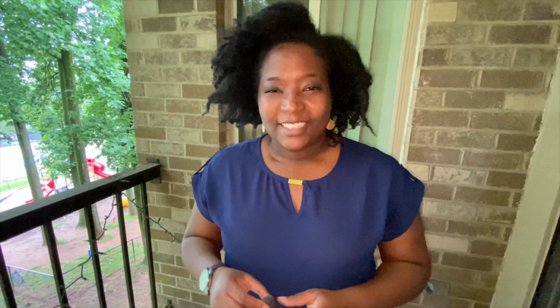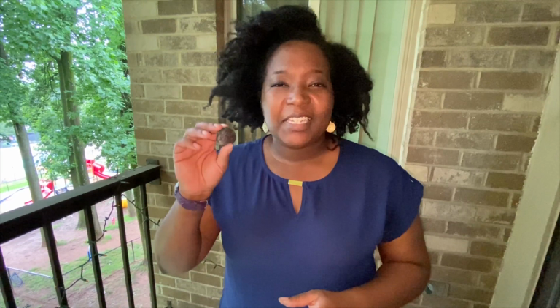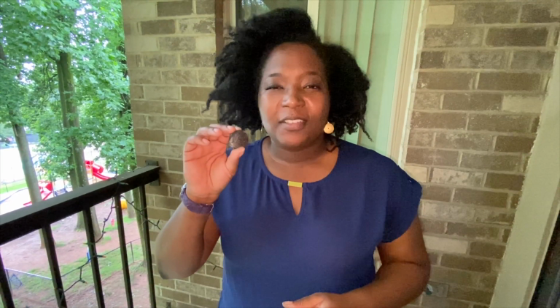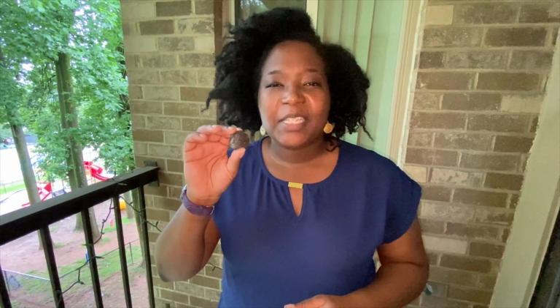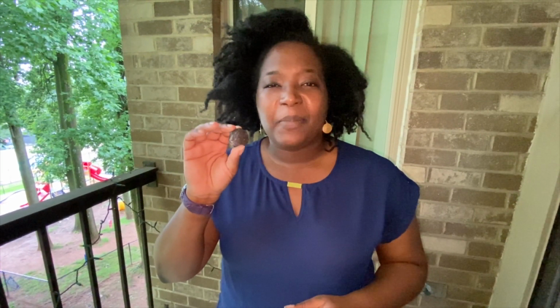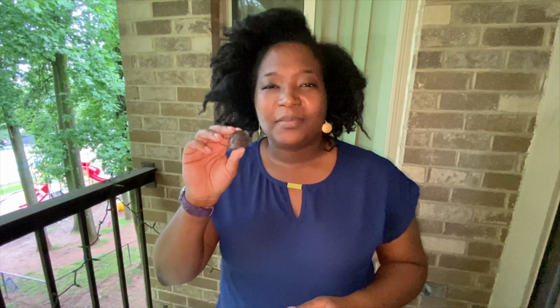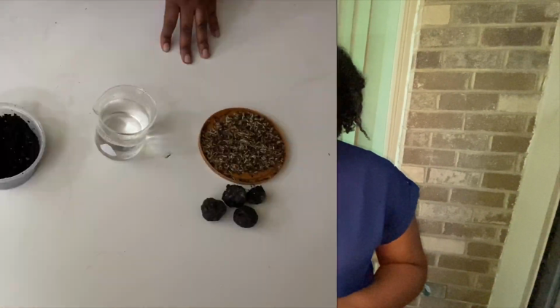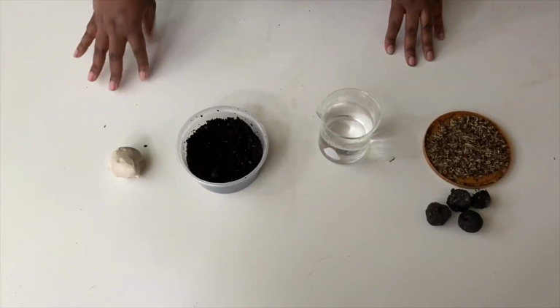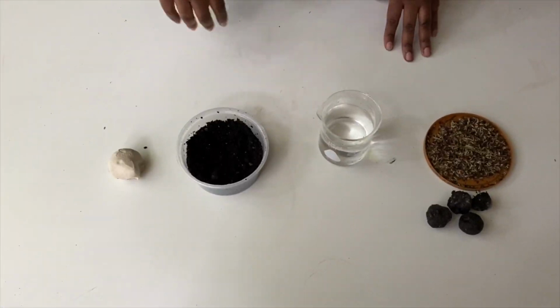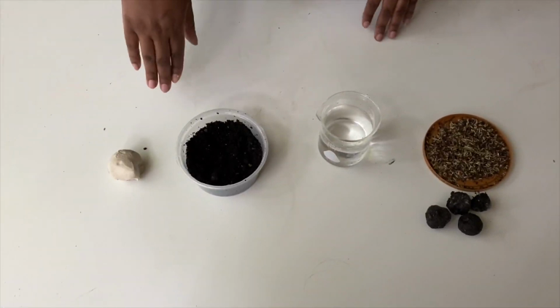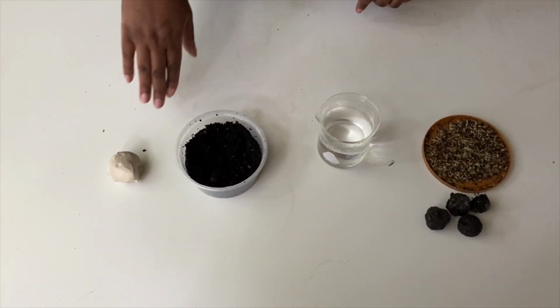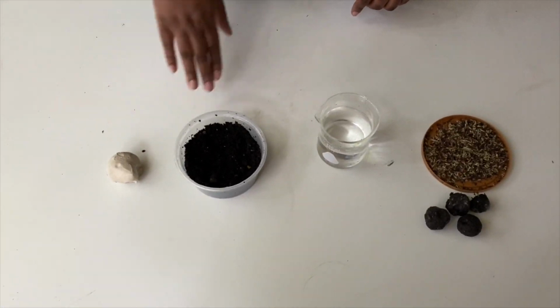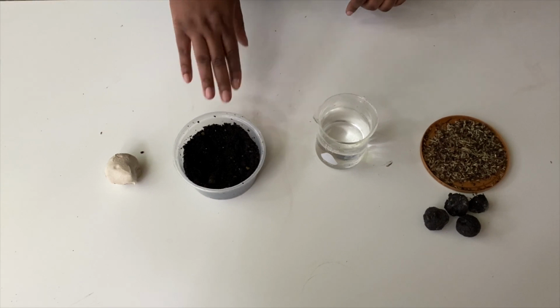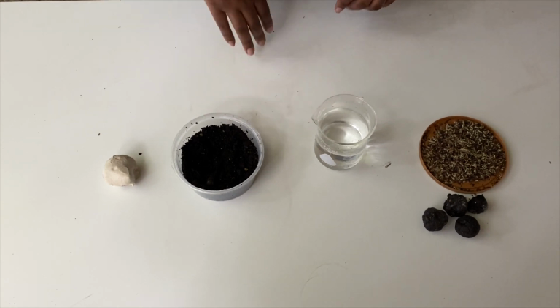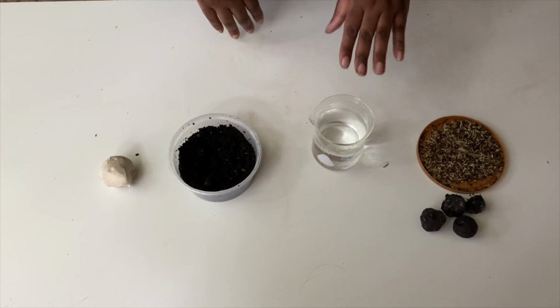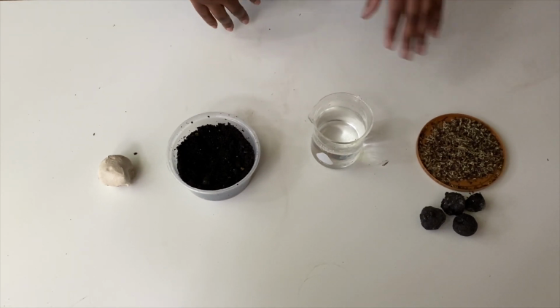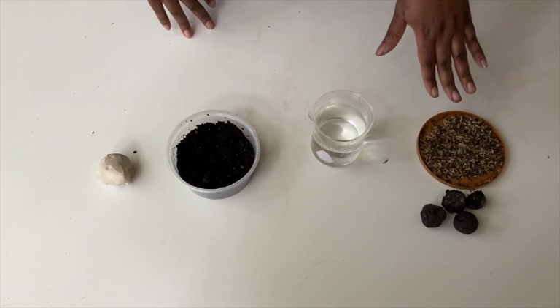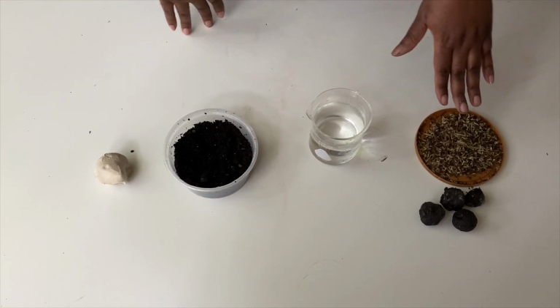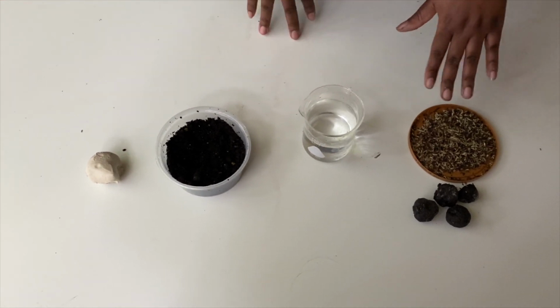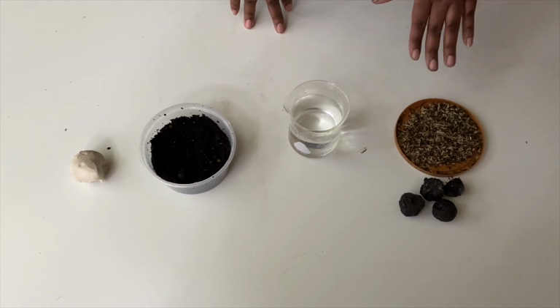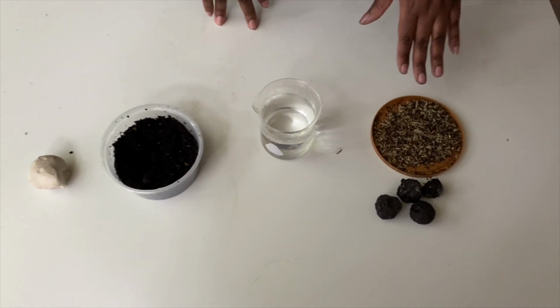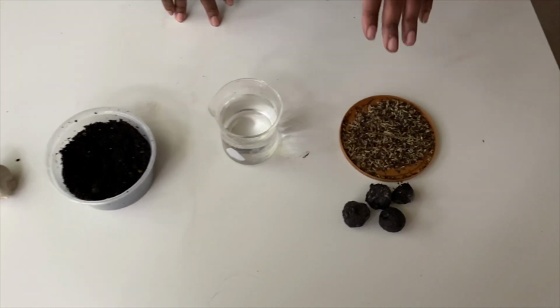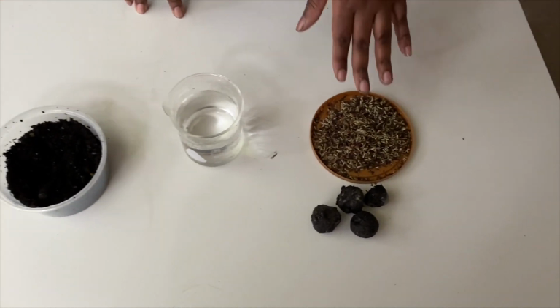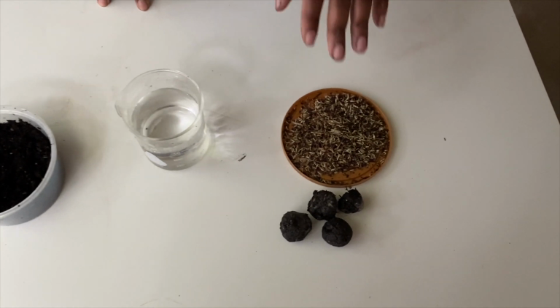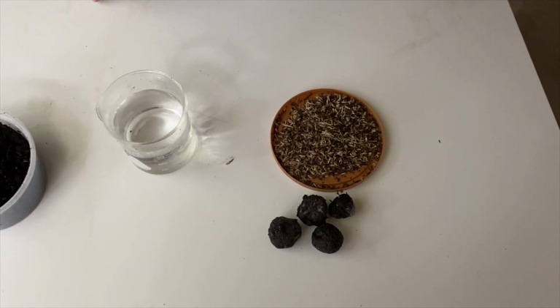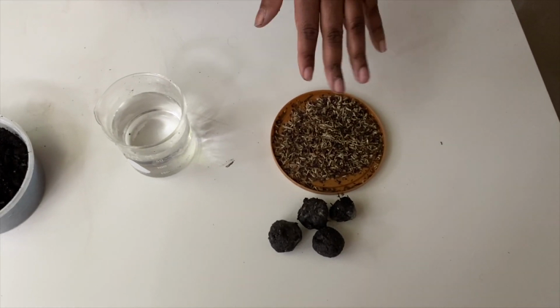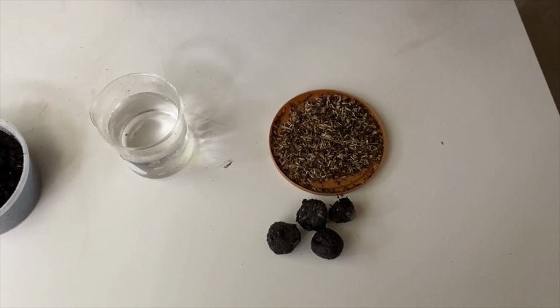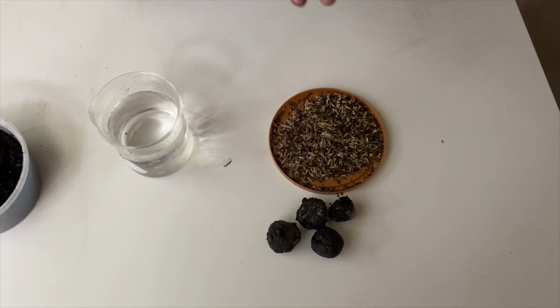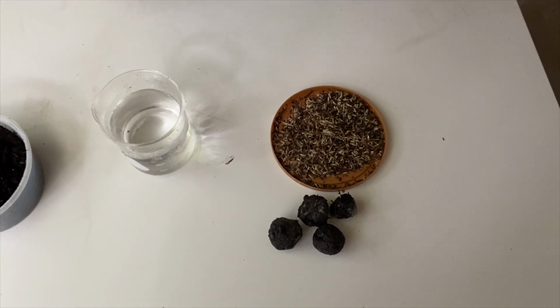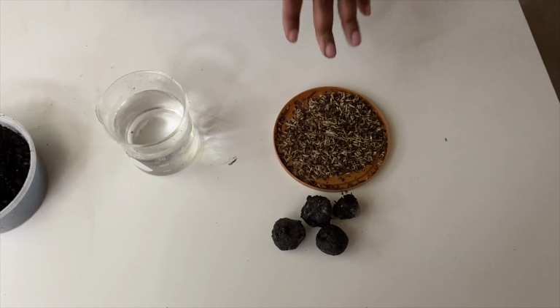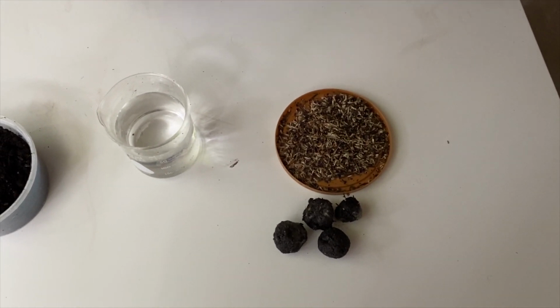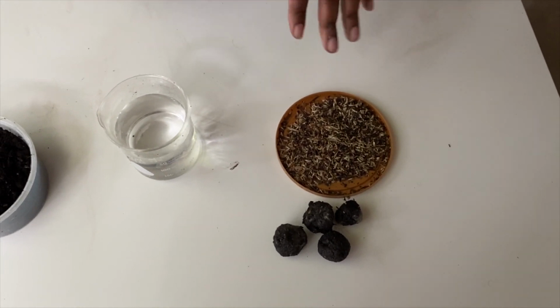This is a seed ball. This is what we're going to make. For seed balls you have four ingredients: clay, soil, water, and native seeds. It's important to use native seeds because you want seeds that are acclimated to your local environment, soil, and climate.